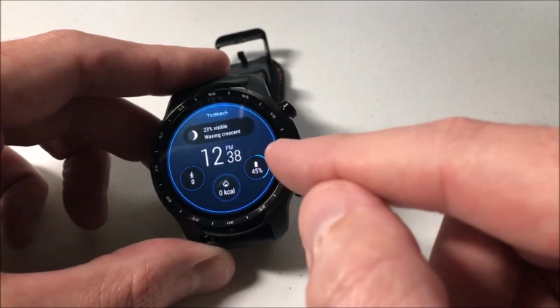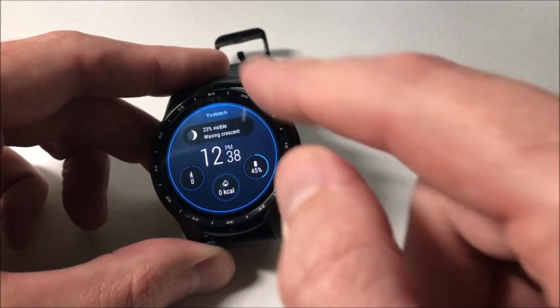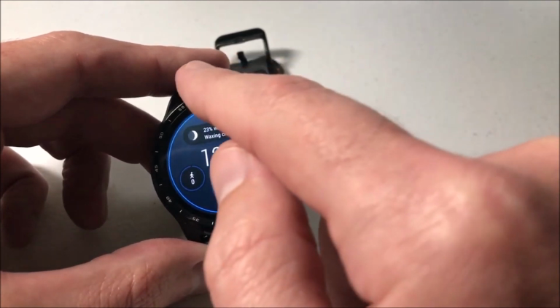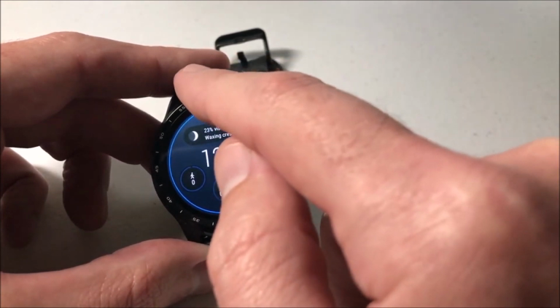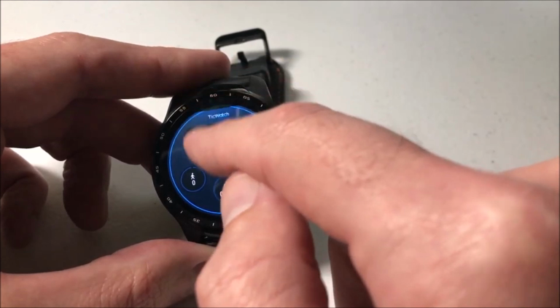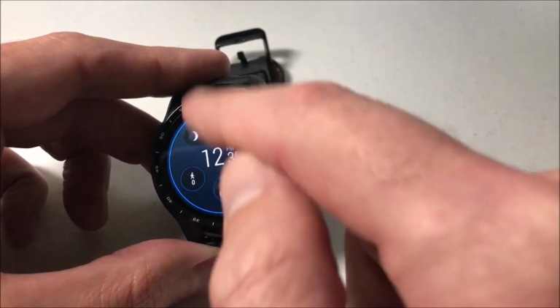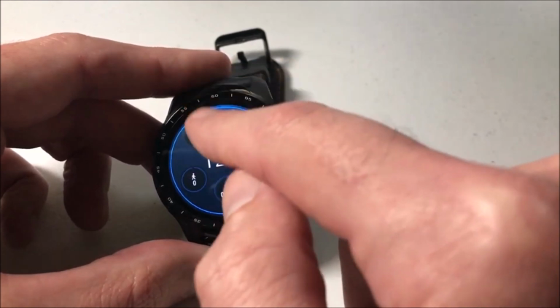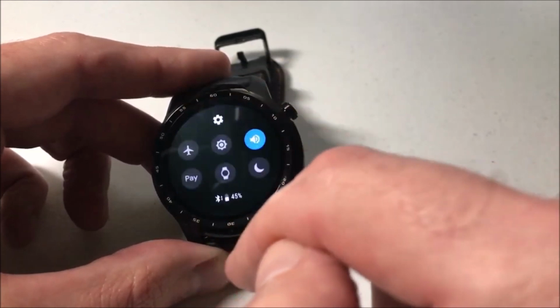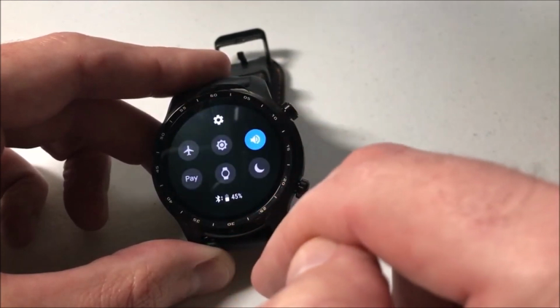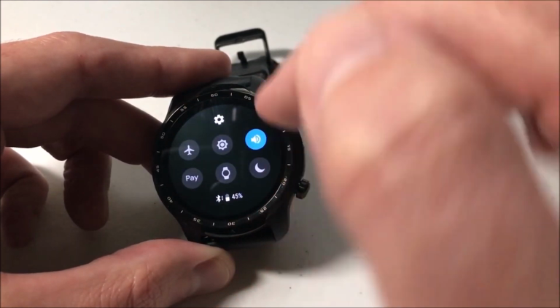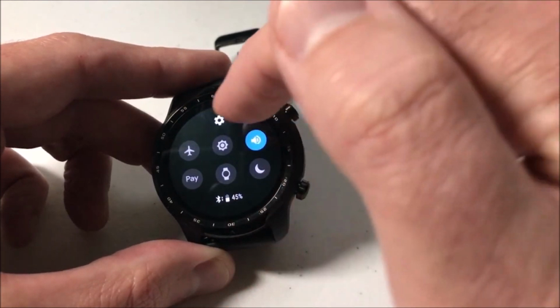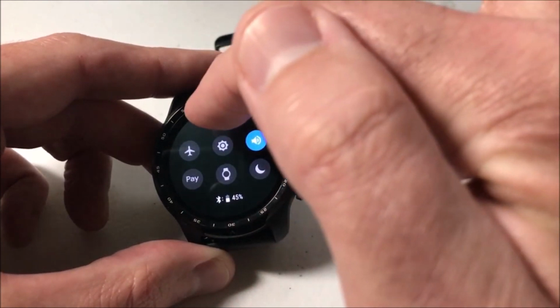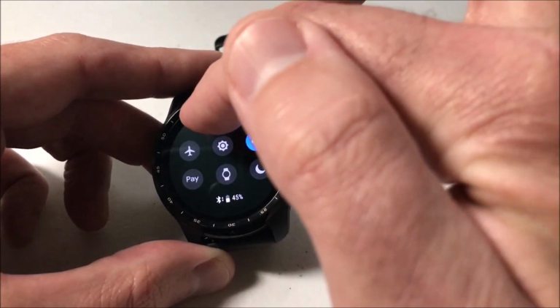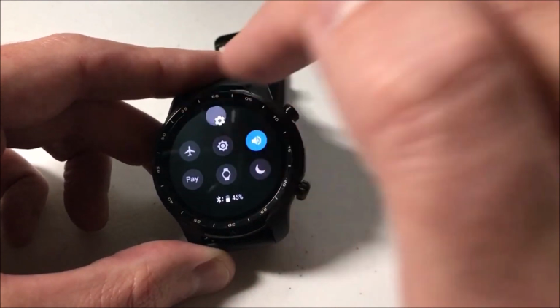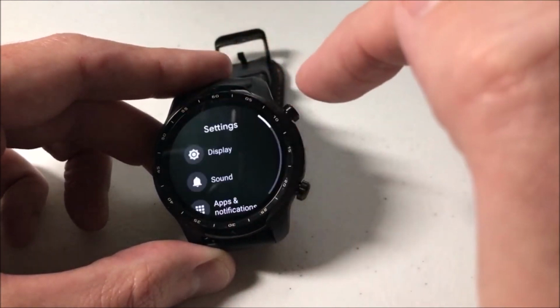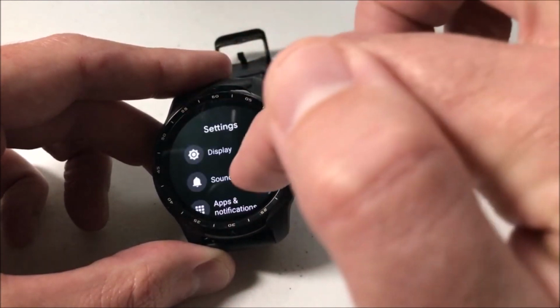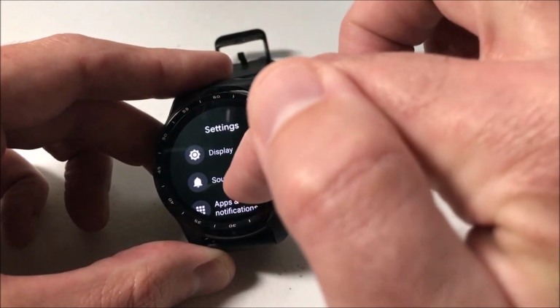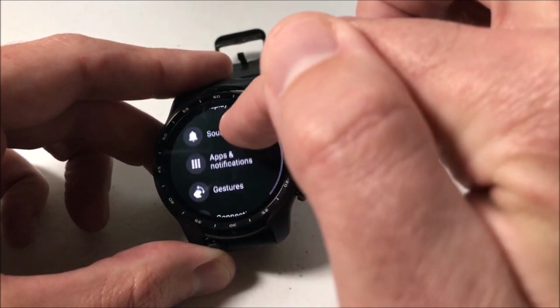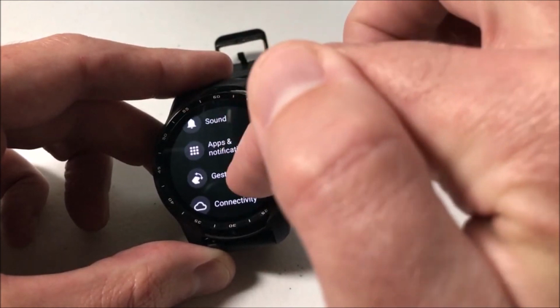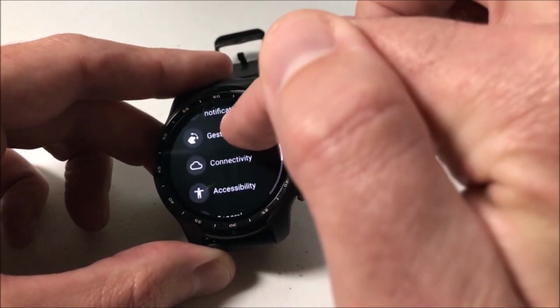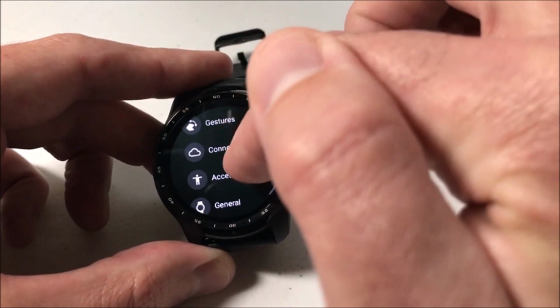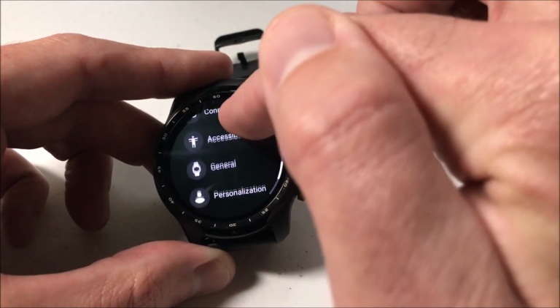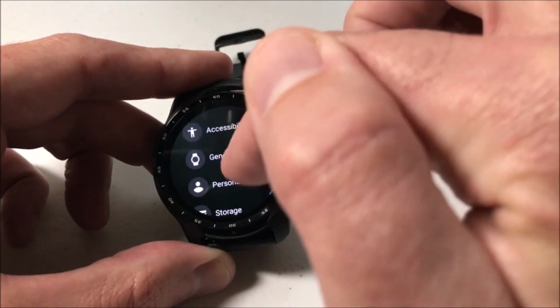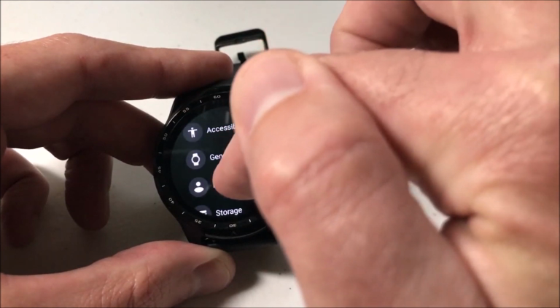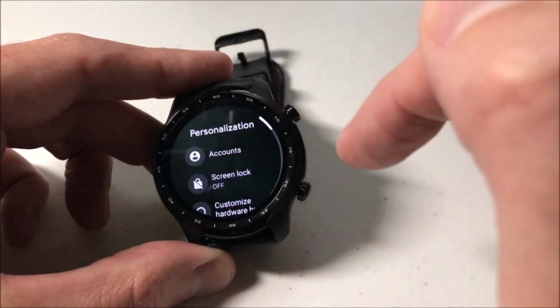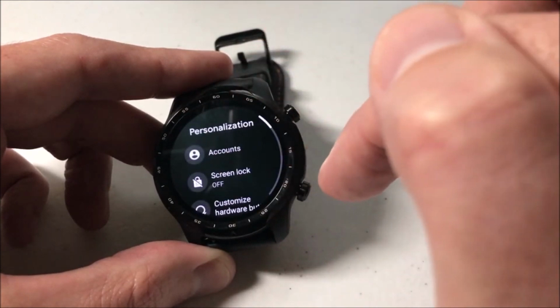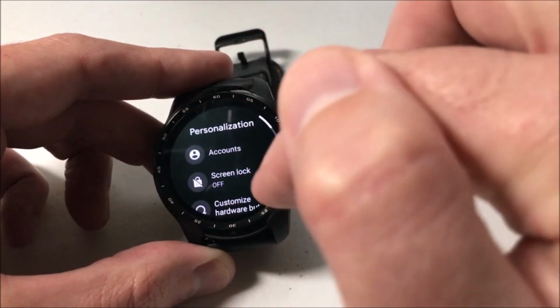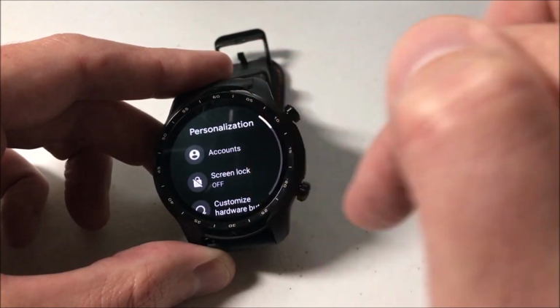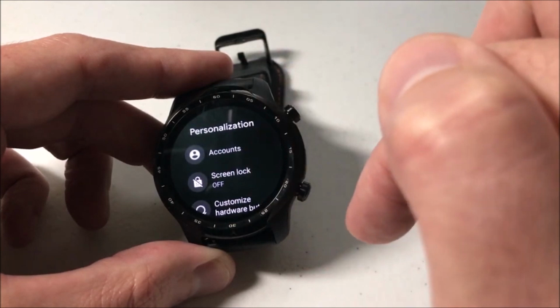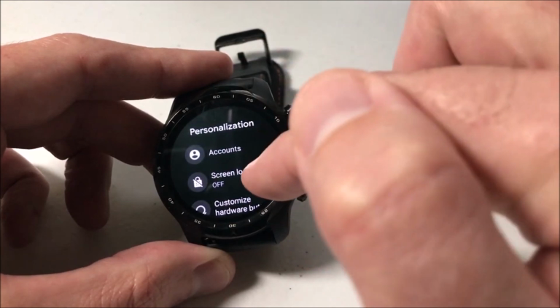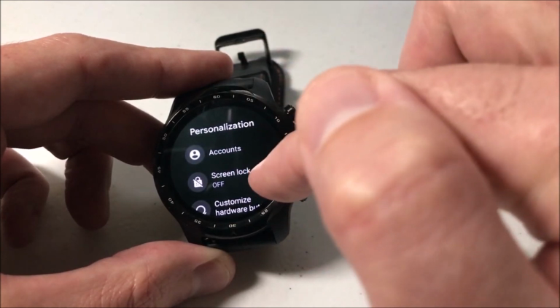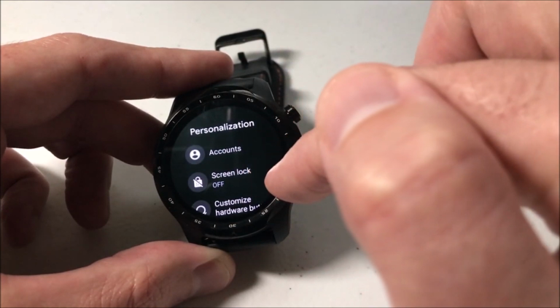I can go into my watch, and then I'm just going to swipe down. You're basically going to want to go to your settings. I'm going to click on the settings icon, and then I'm going to swipe up and go to personalization.